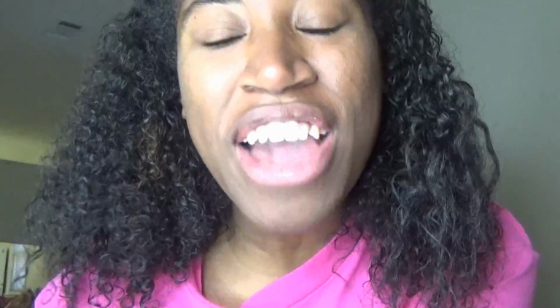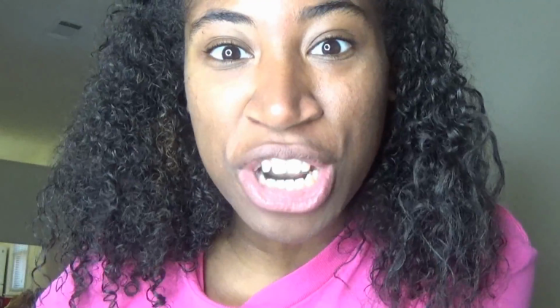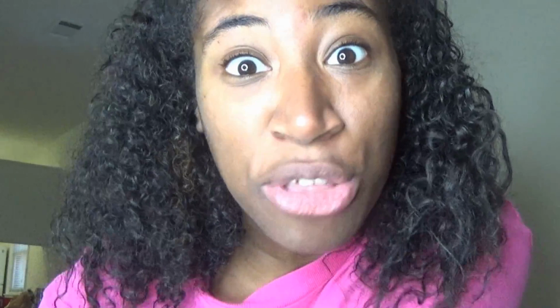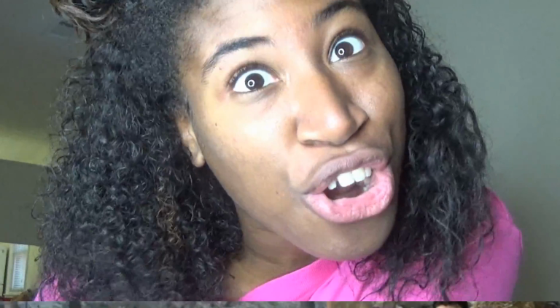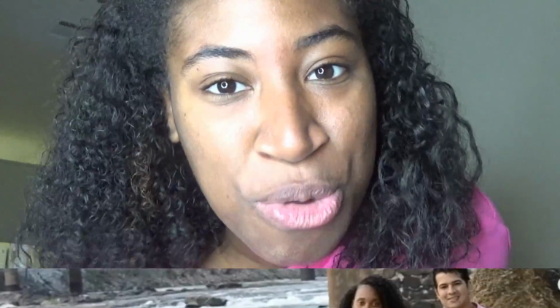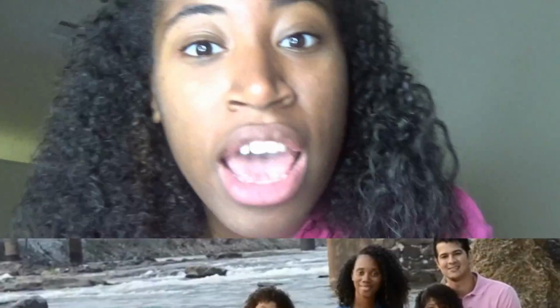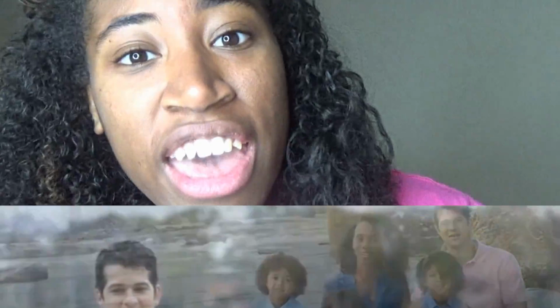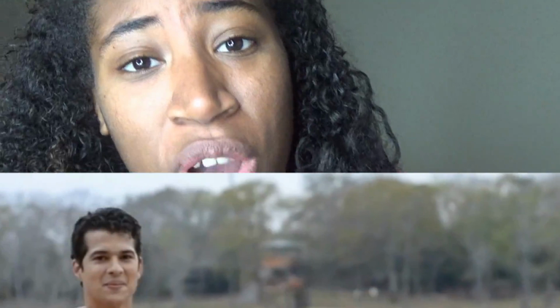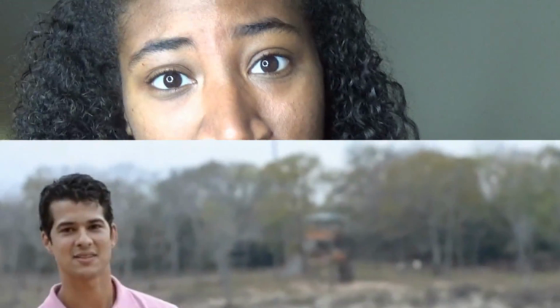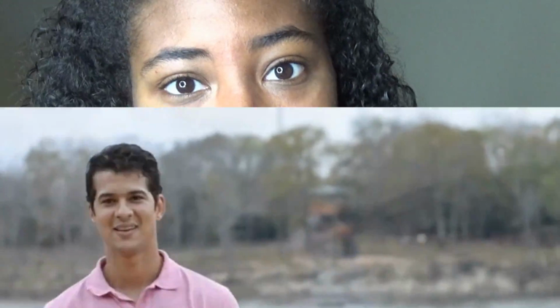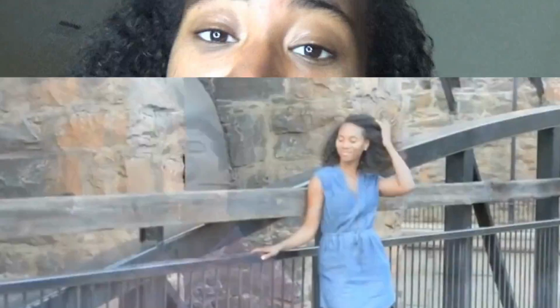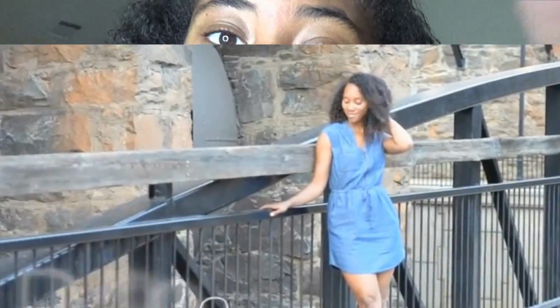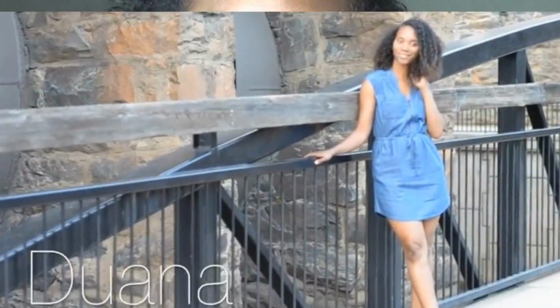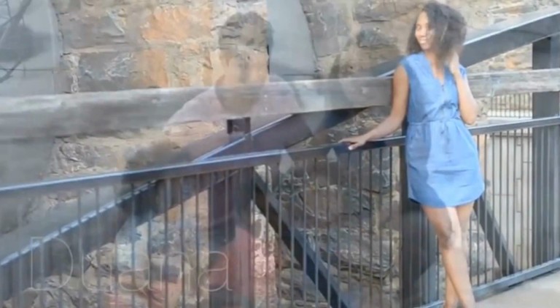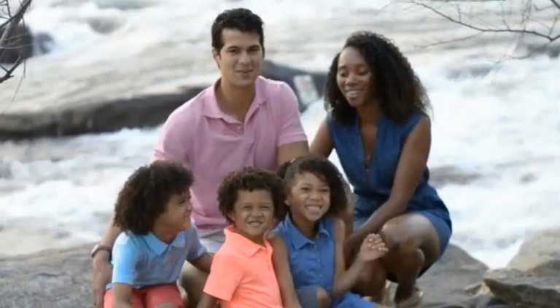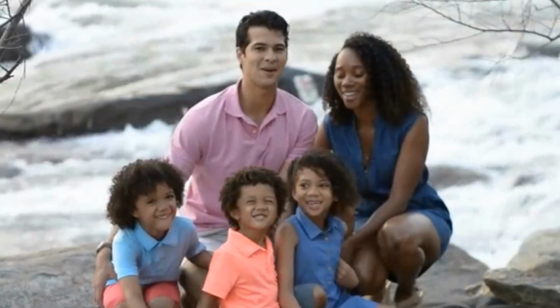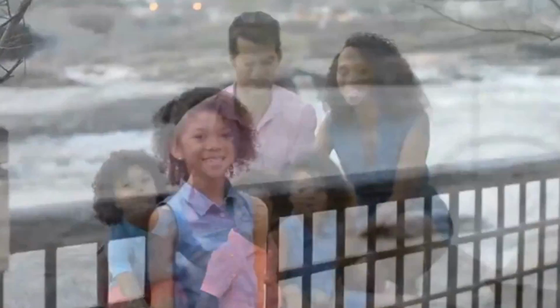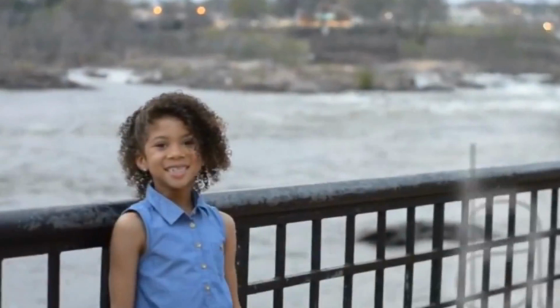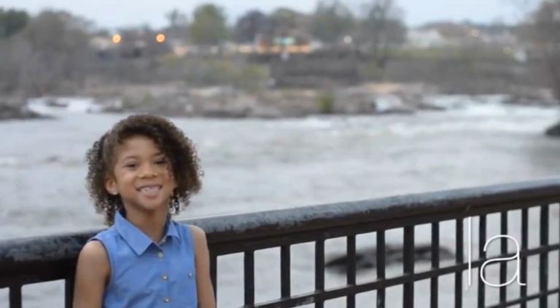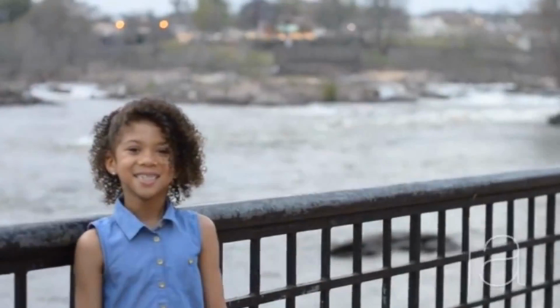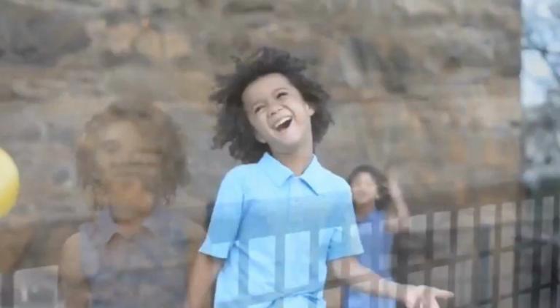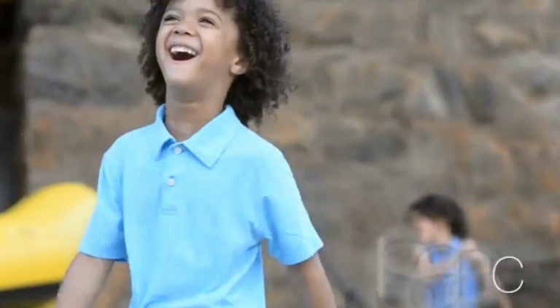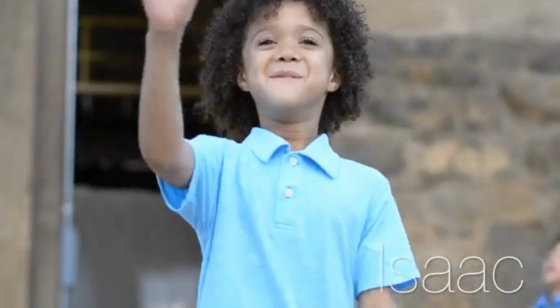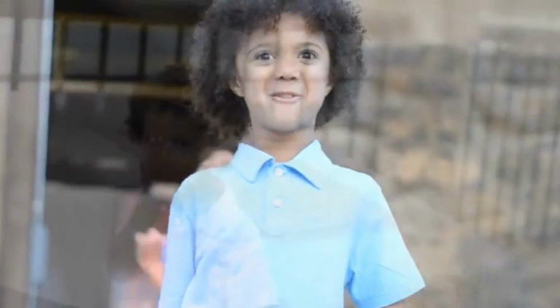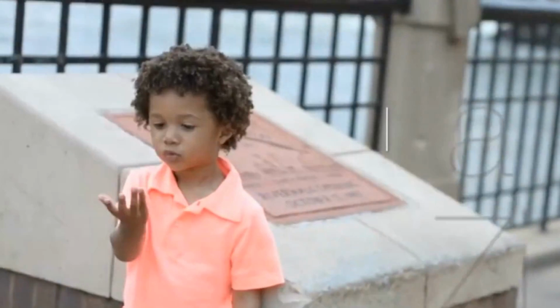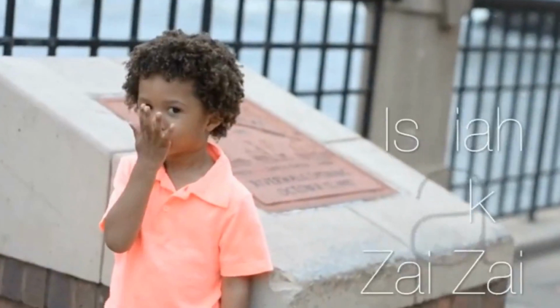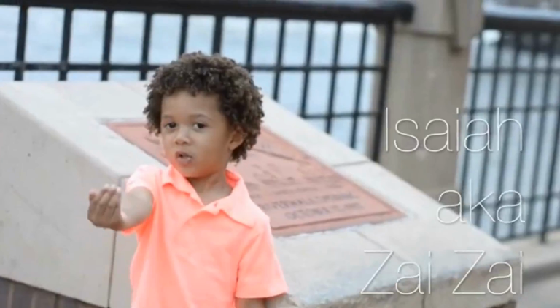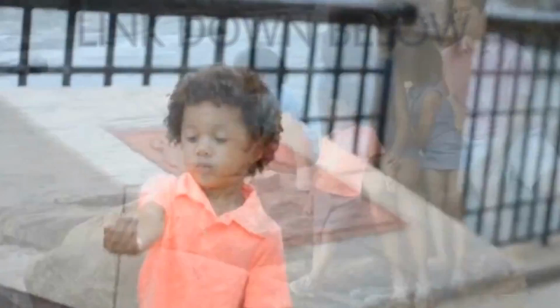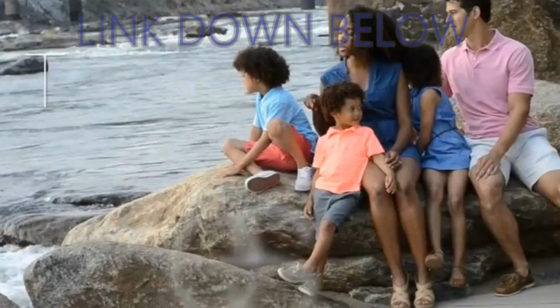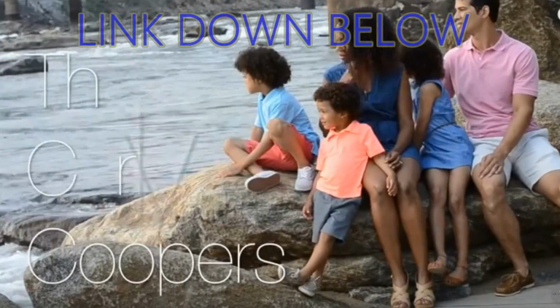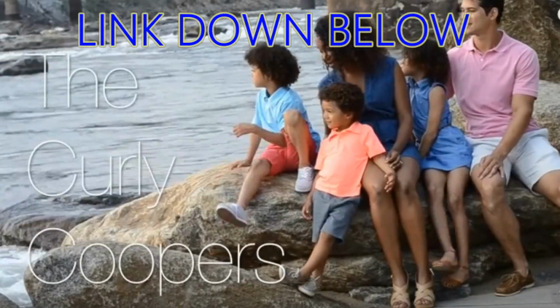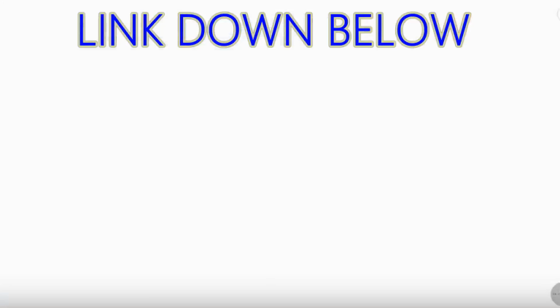You guys, be sure to check out the Curly Coopers. They have been watching some of my videos and we go to the same church together and they're our vloggers, a vlogging family, and they all are frickin' awesome and they all have curly hair. The Curly Coopers.